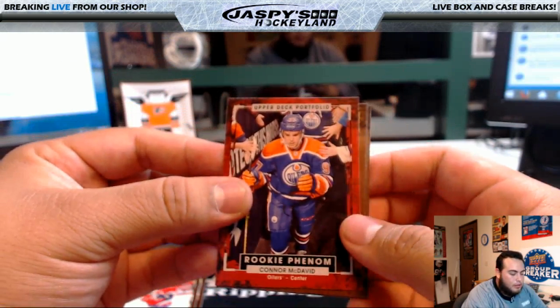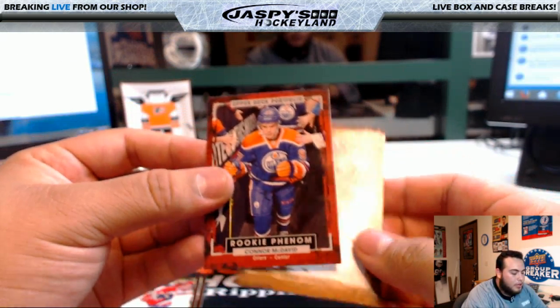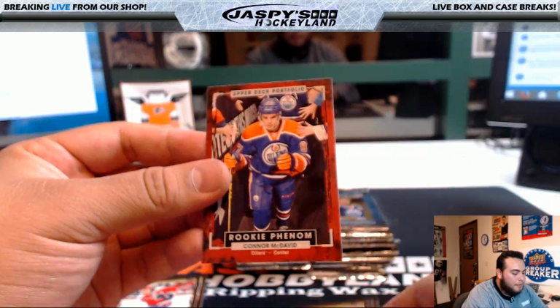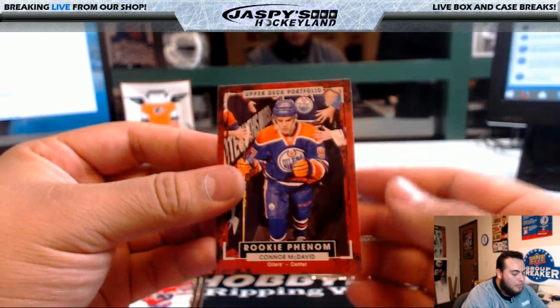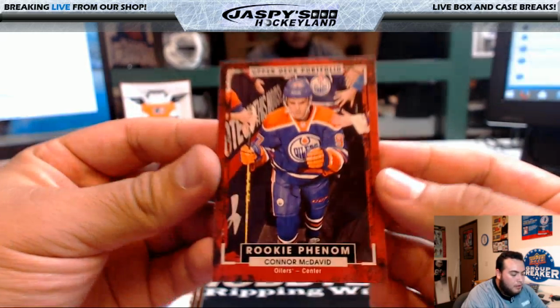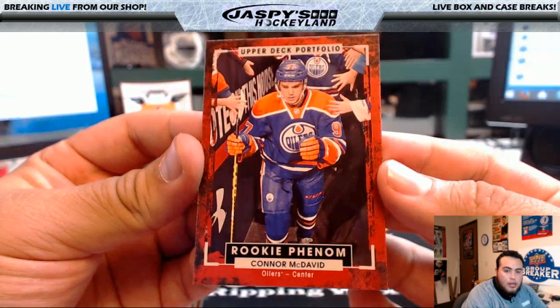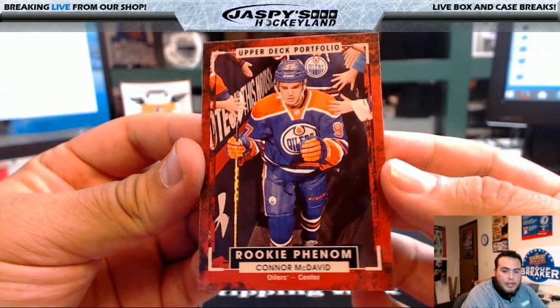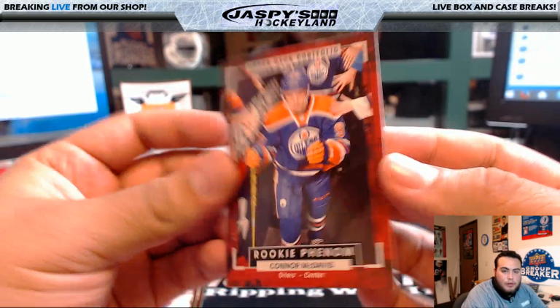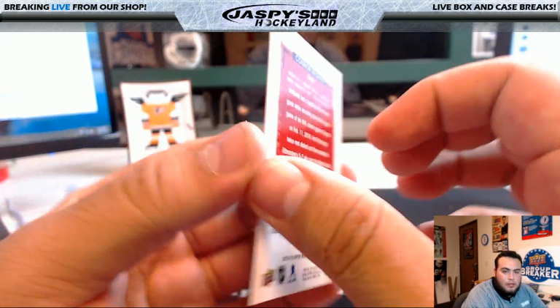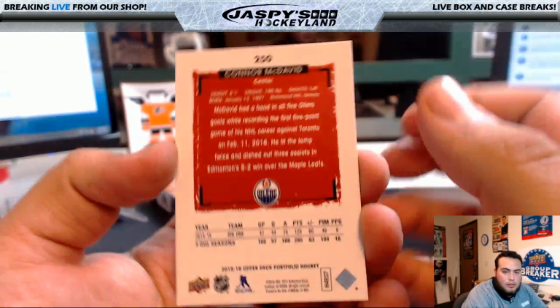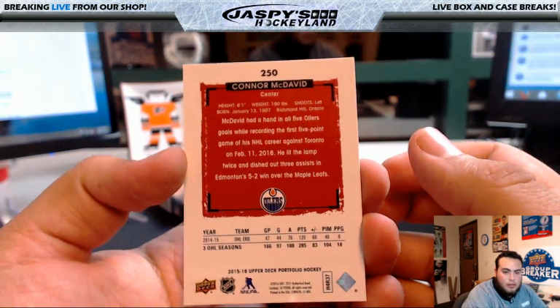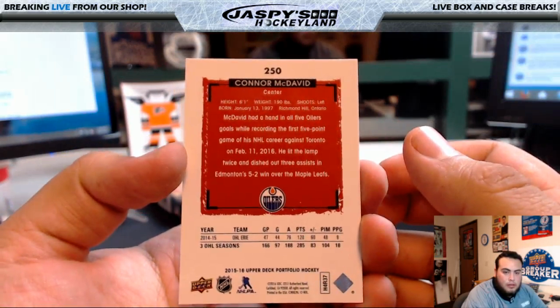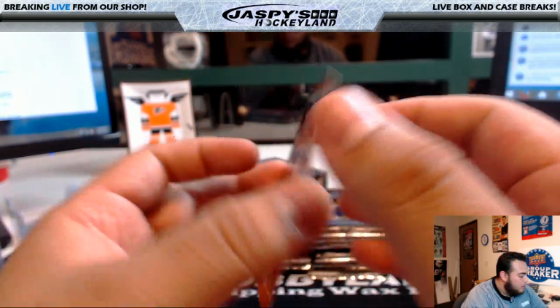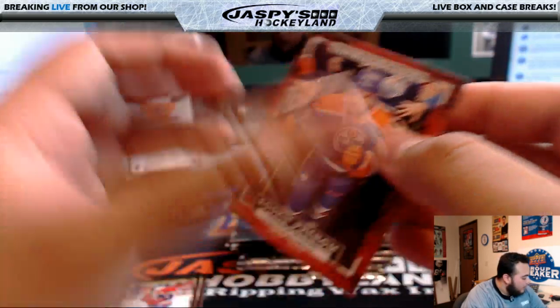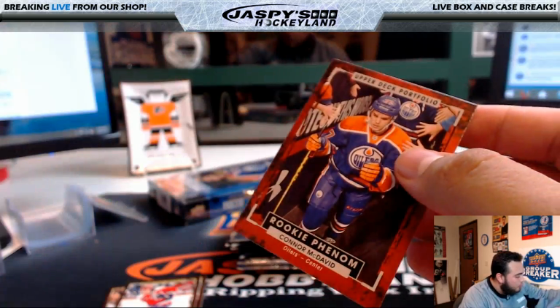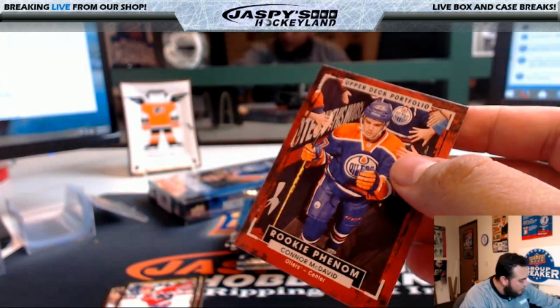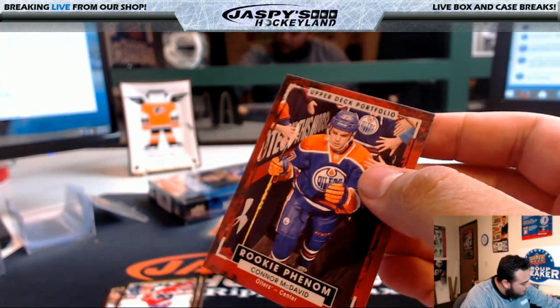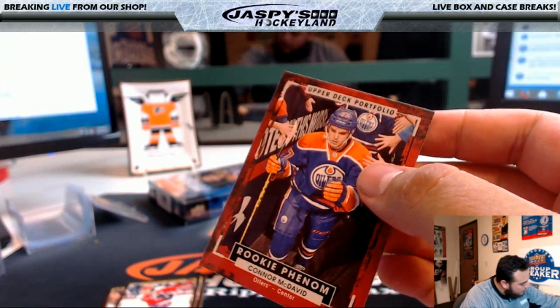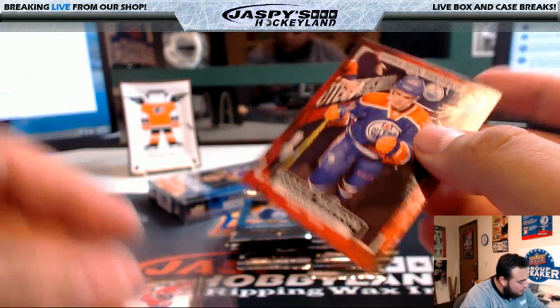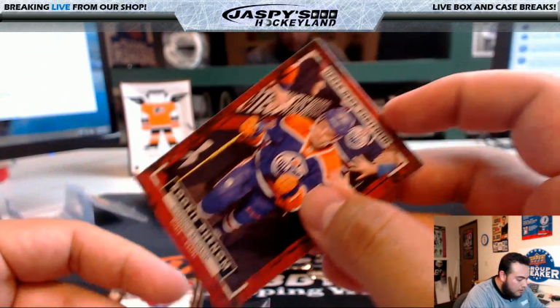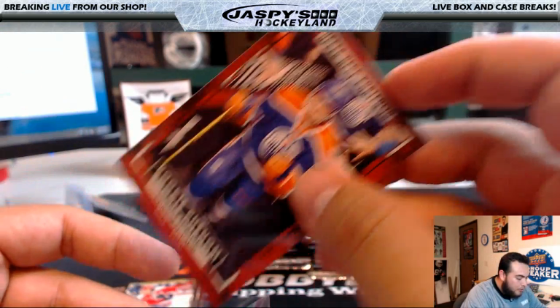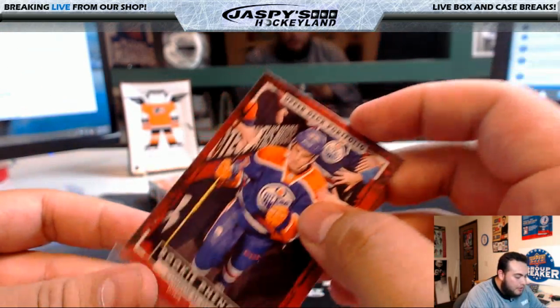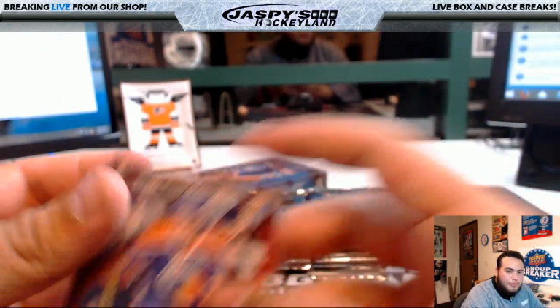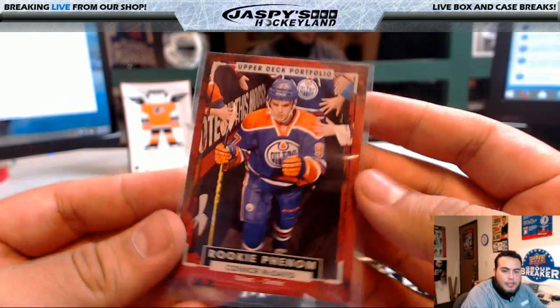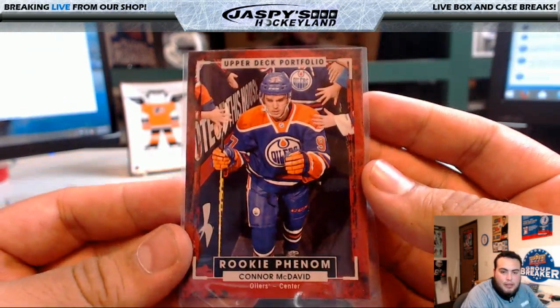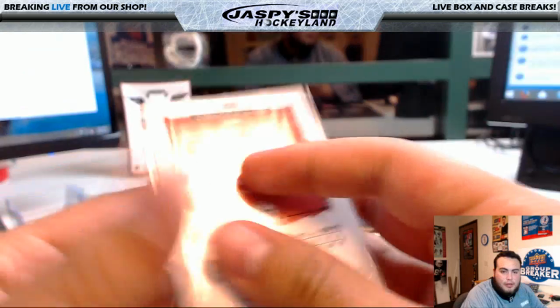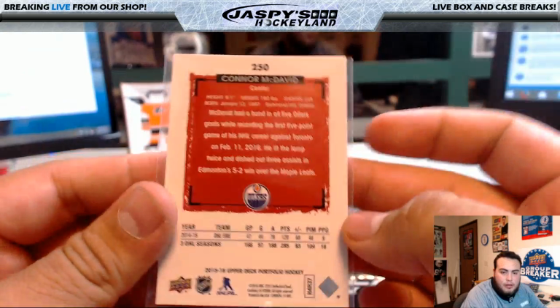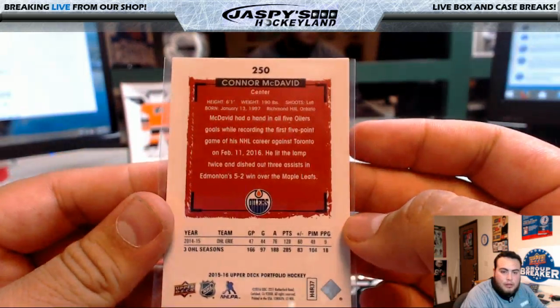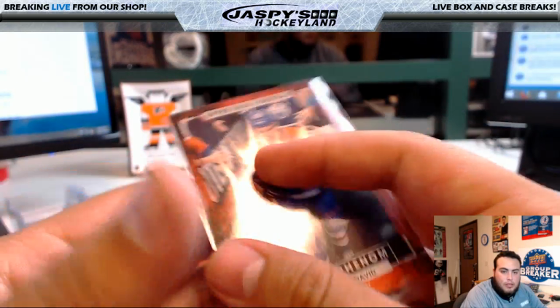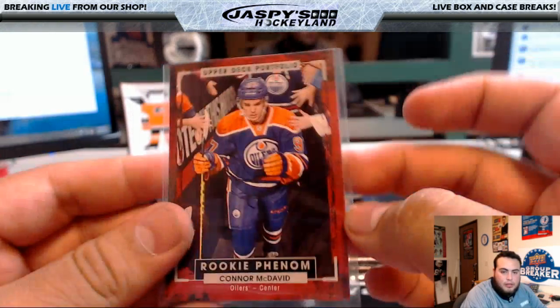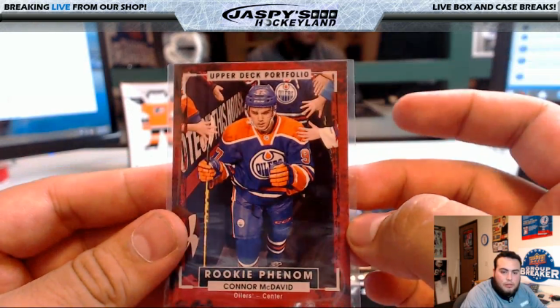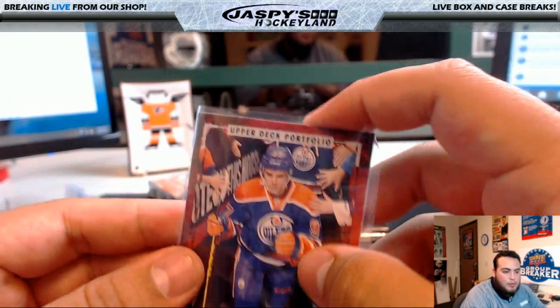So you get a Rookie Phenom — Connor McDavid for the Oilers. That goes to Ryan. Congrats, Ryan. Pretty sure these still sell for, what, ten bucks? Maybe more.